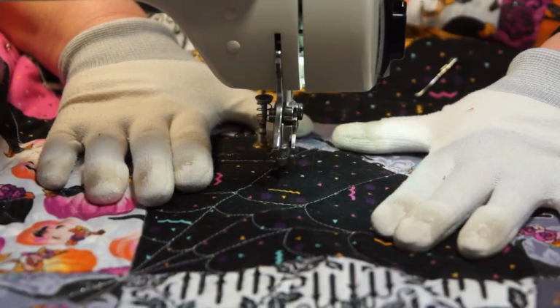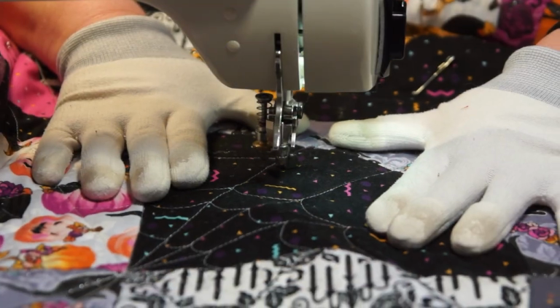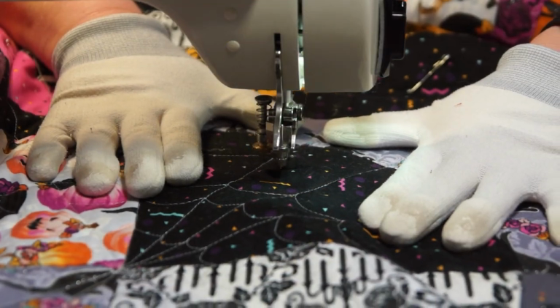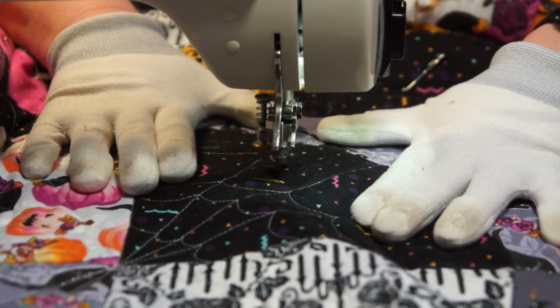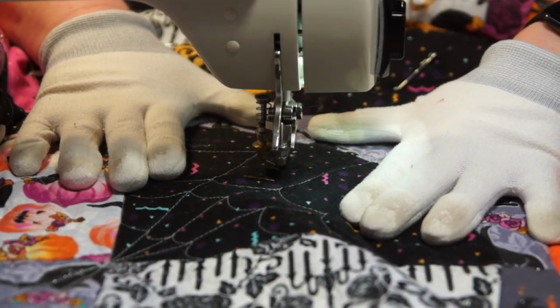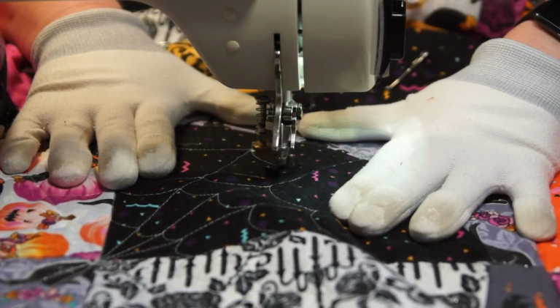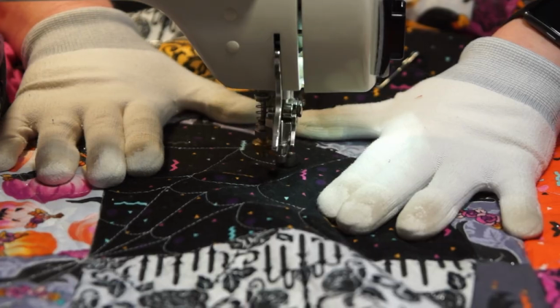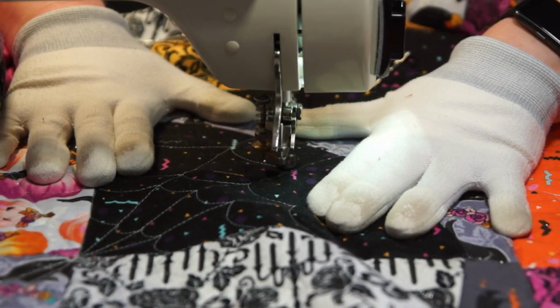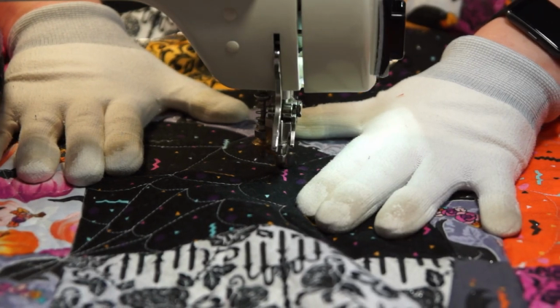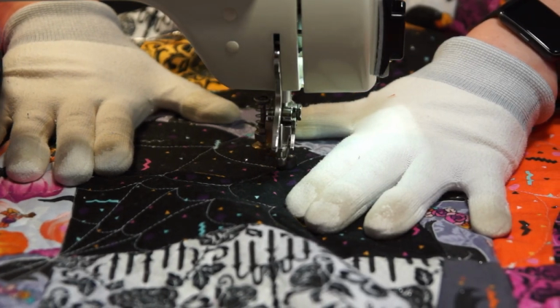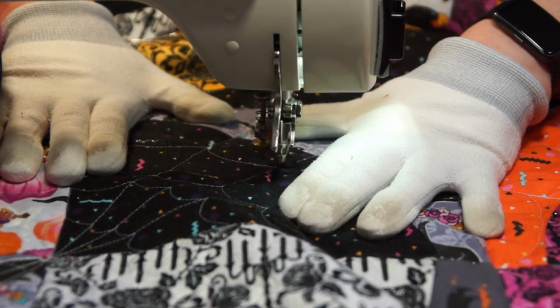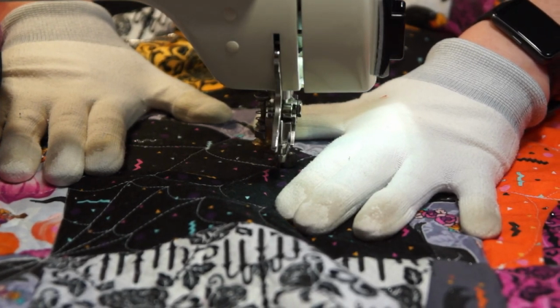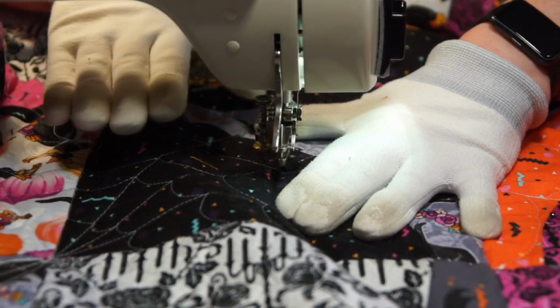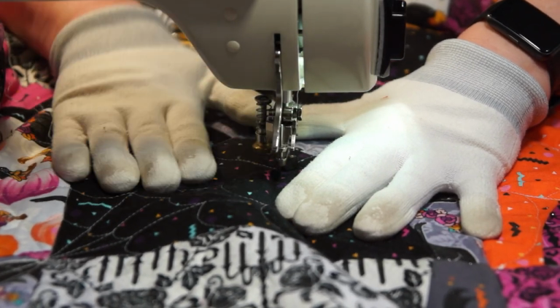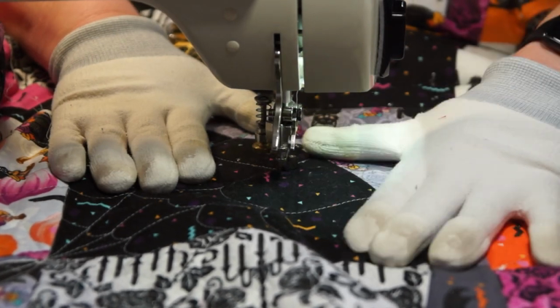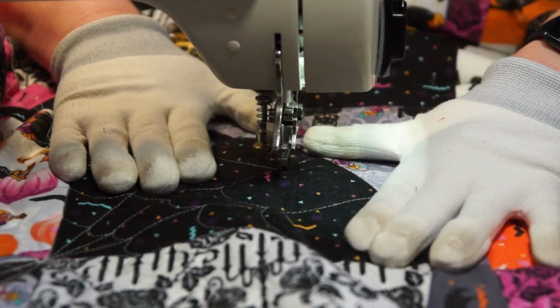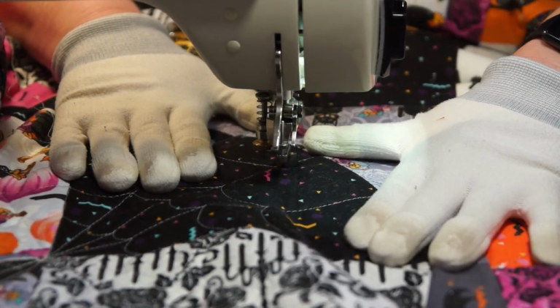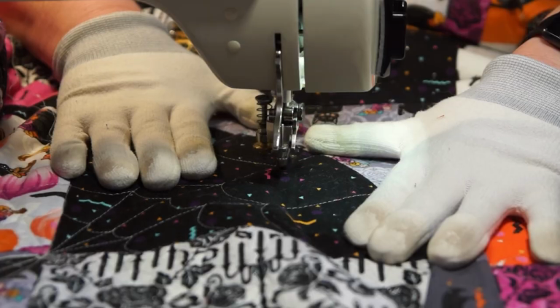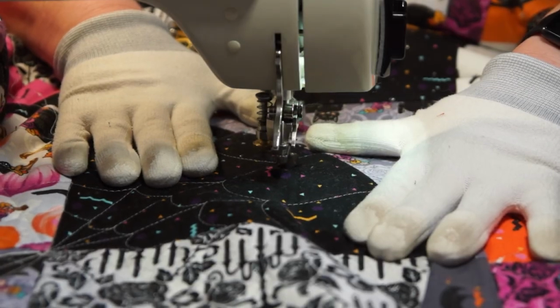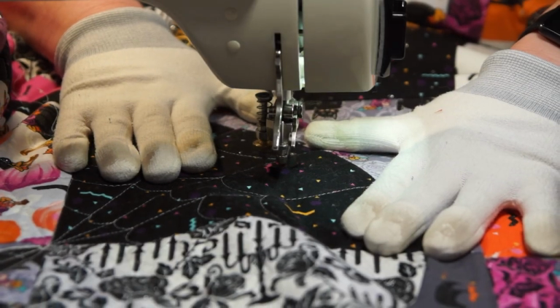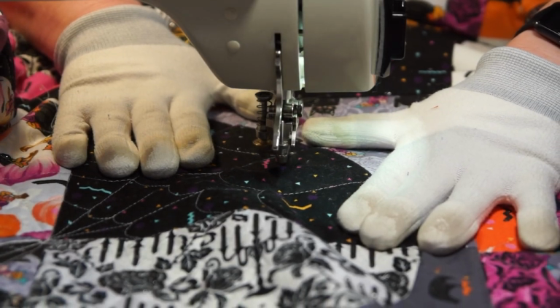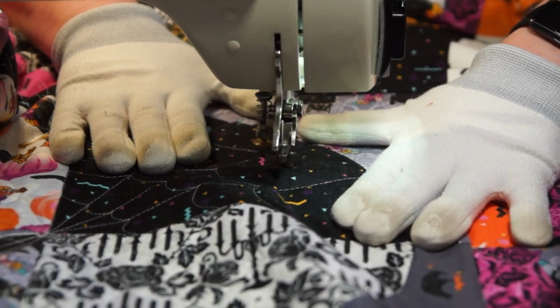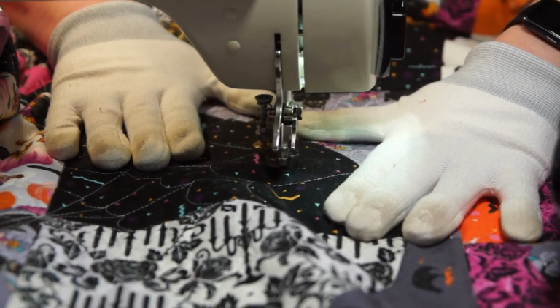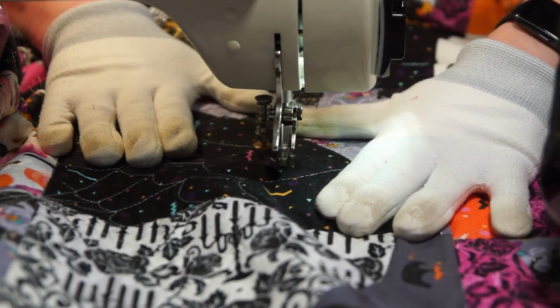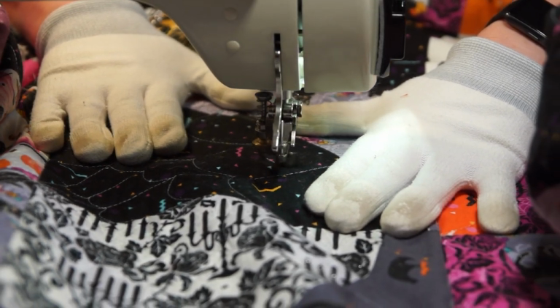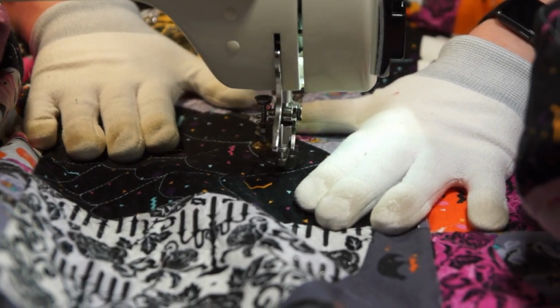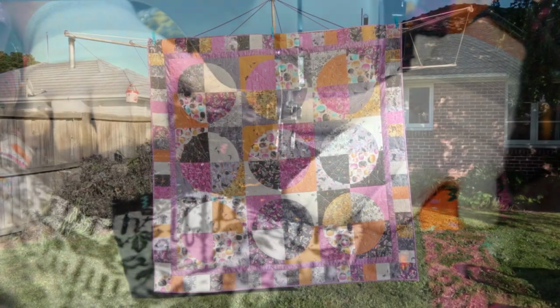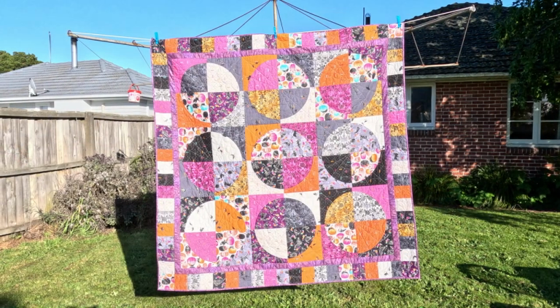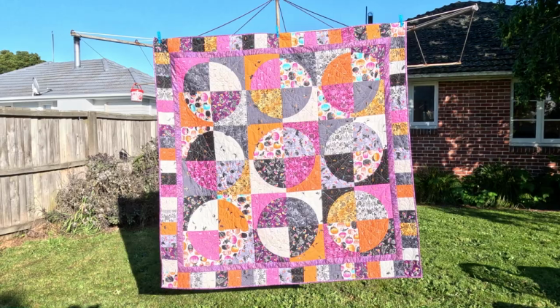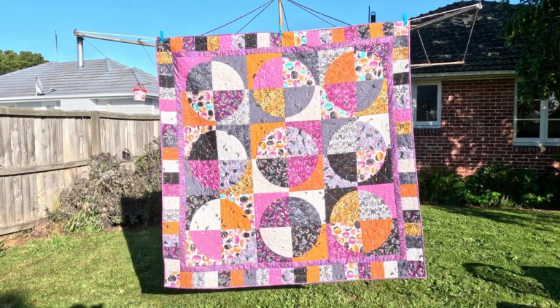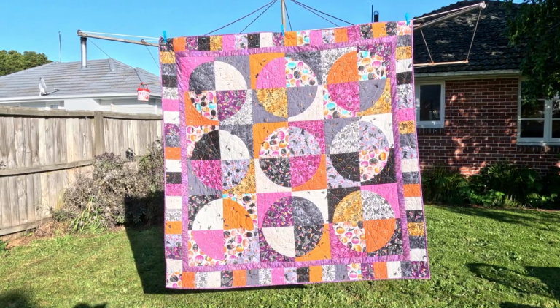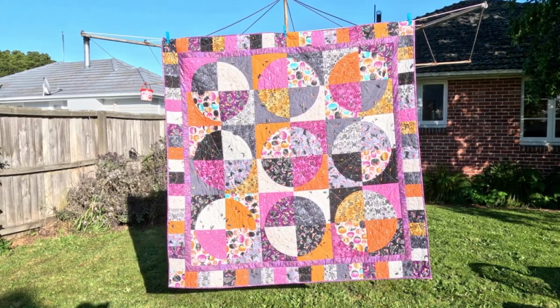Because this is a spooky Halloween quilt, of course I'm going to use those circles to make huge spider webs. I think that looks really good.